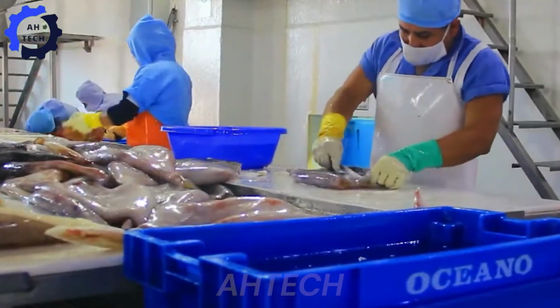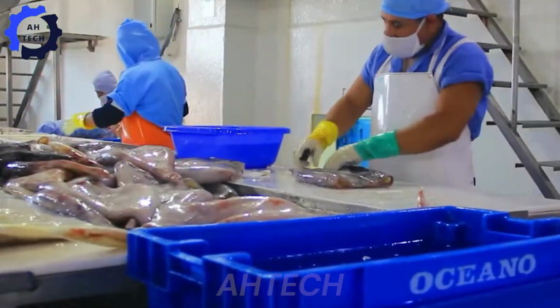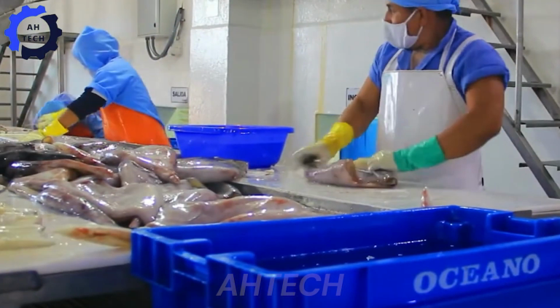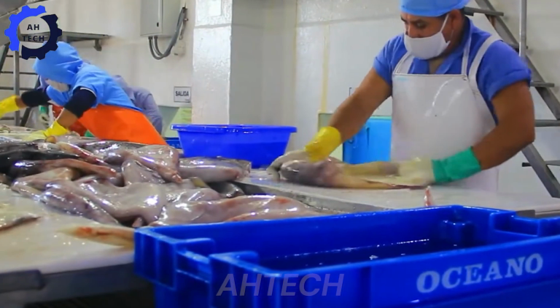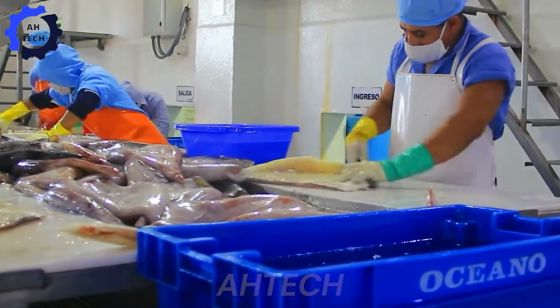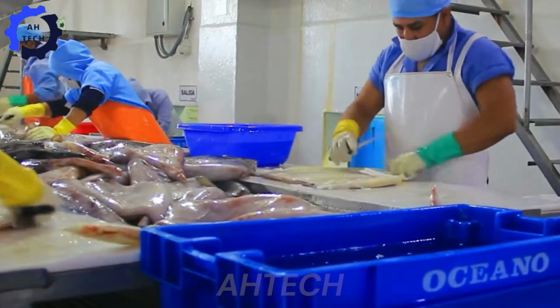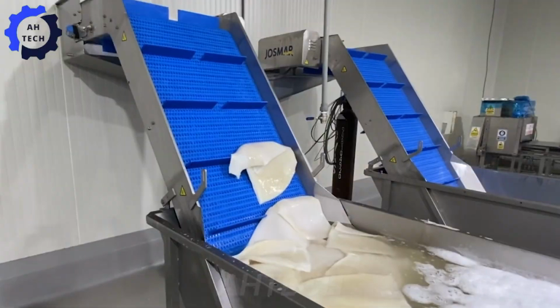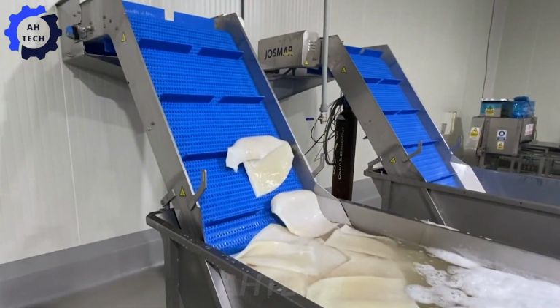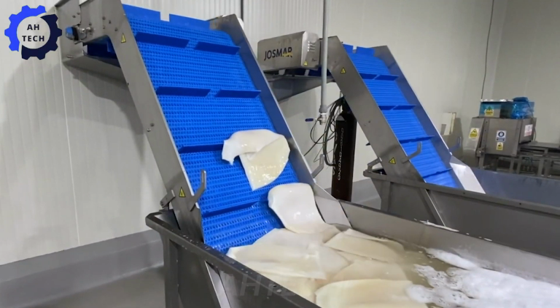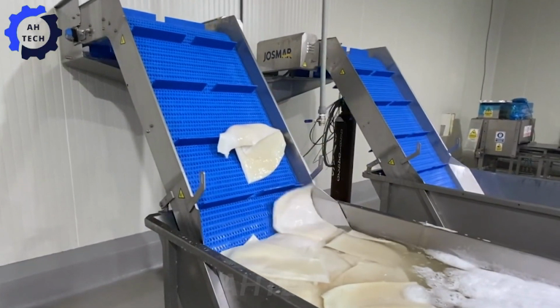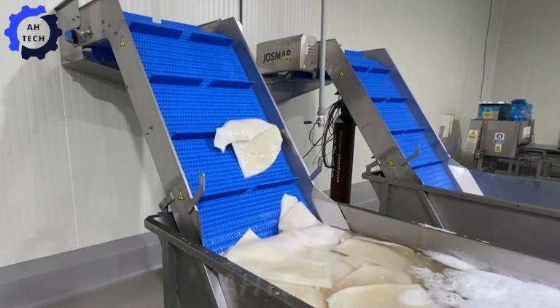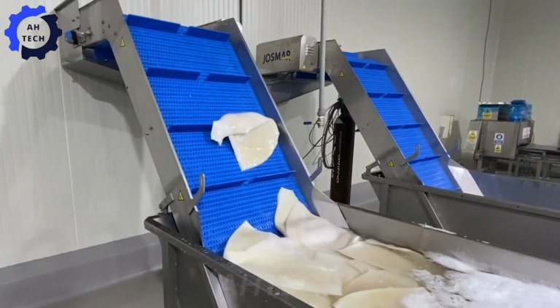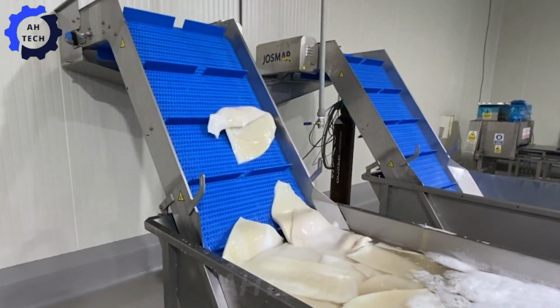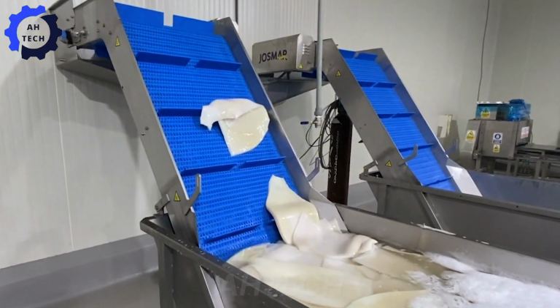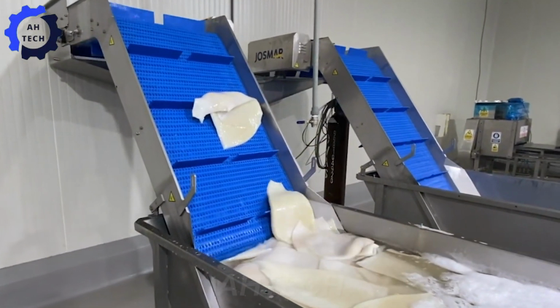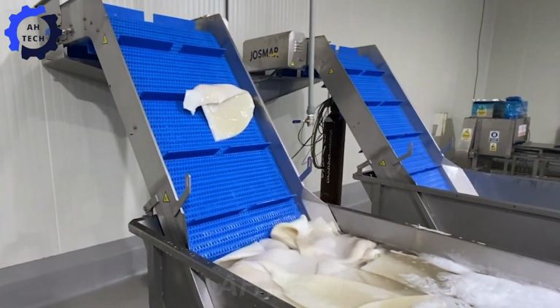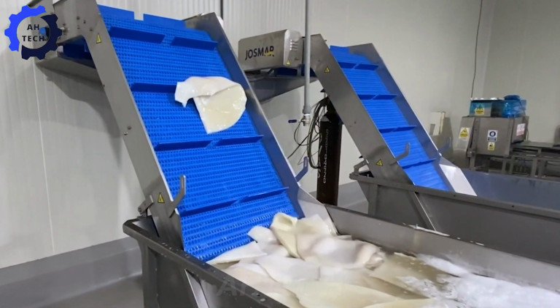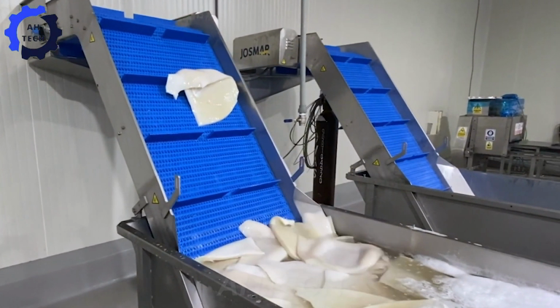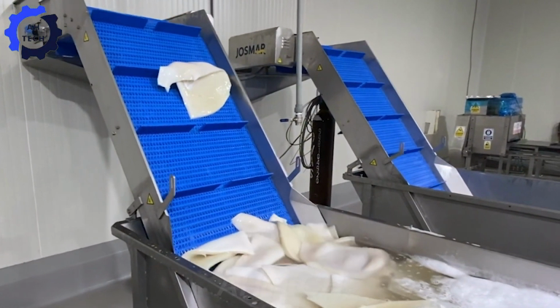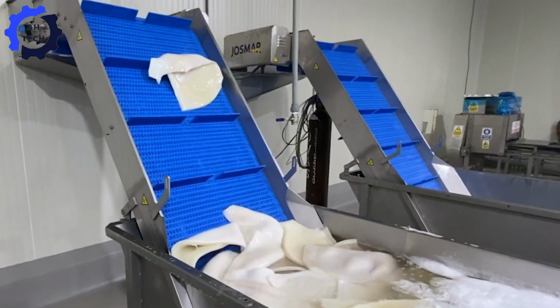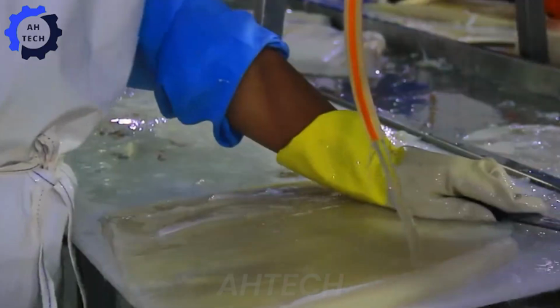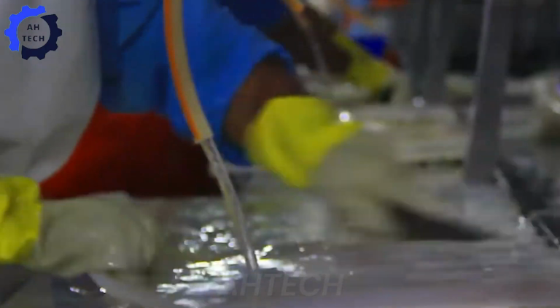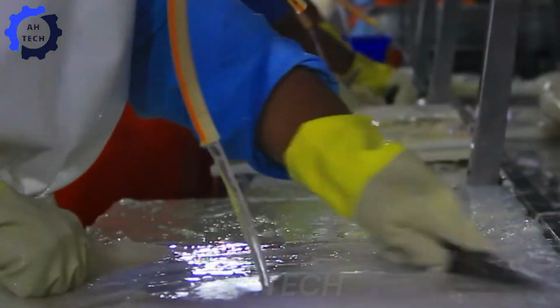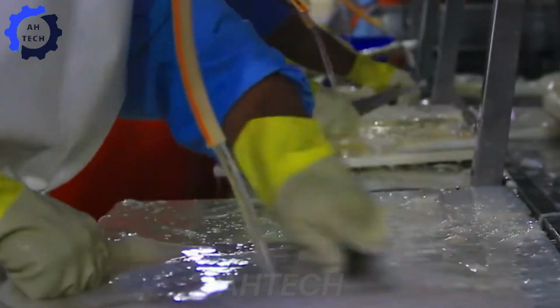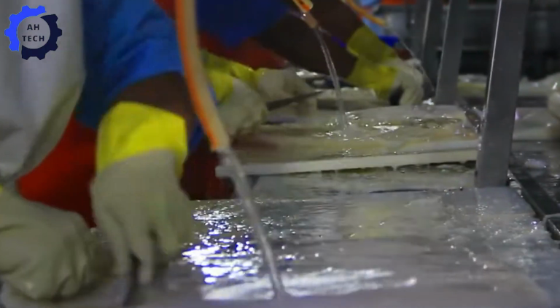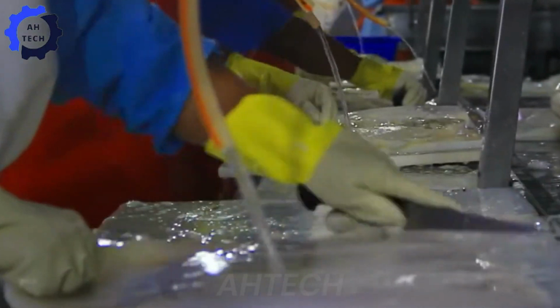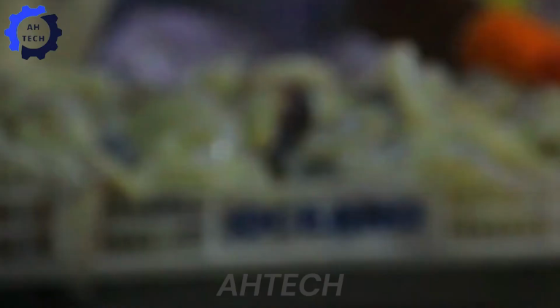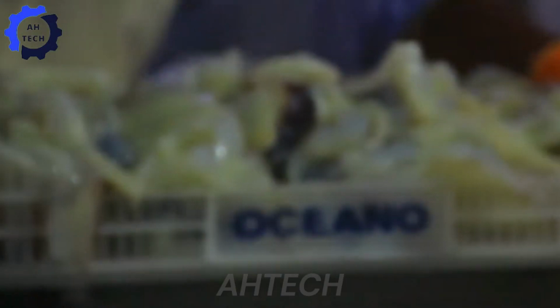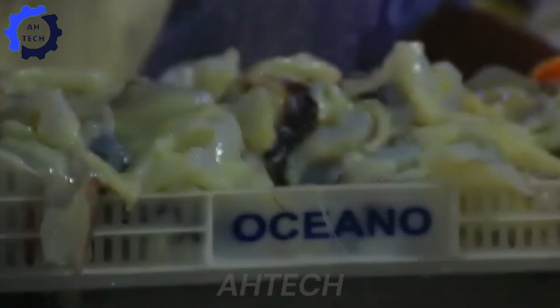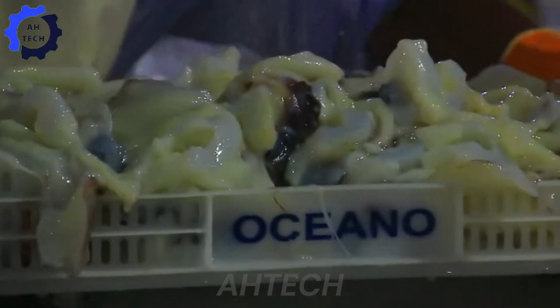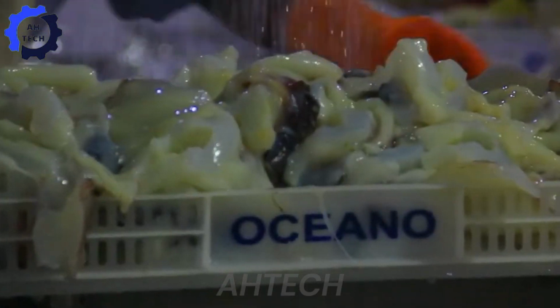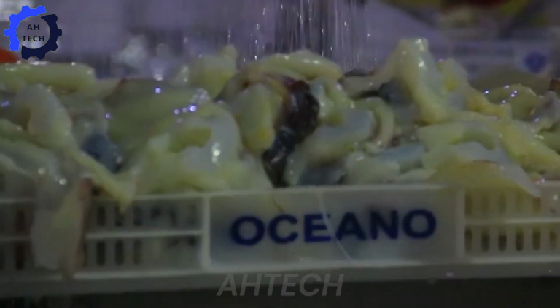After removing the viscera, the squid will be washed to remove any remaining impurities or dirt. This is an important step to ensure the final product meets food safety and hygiene standards.